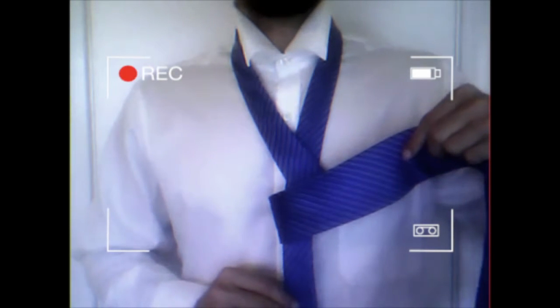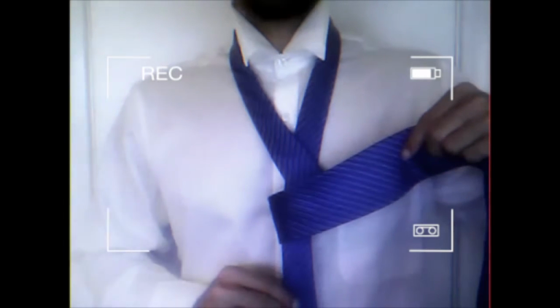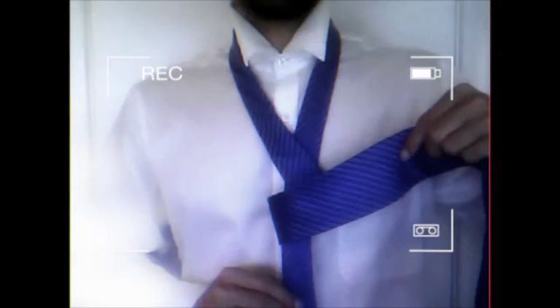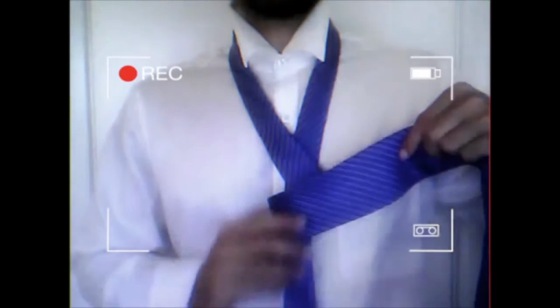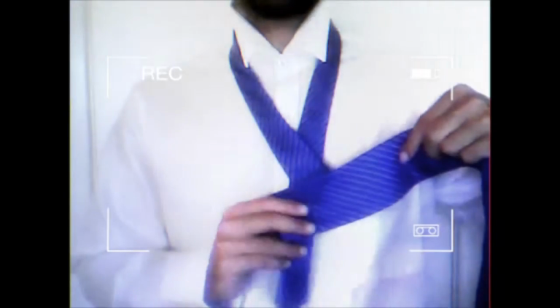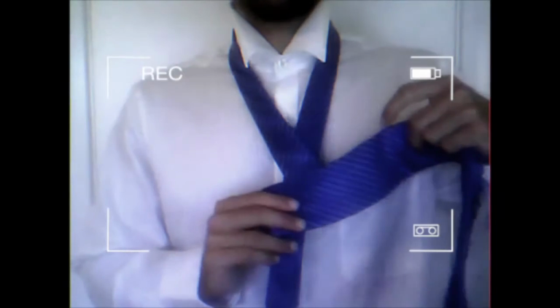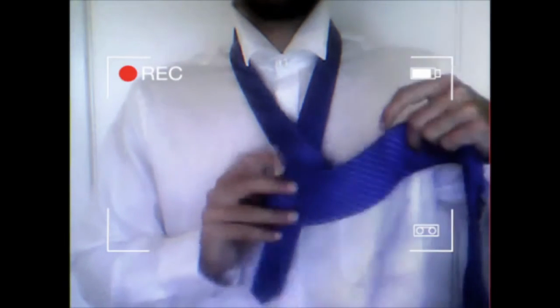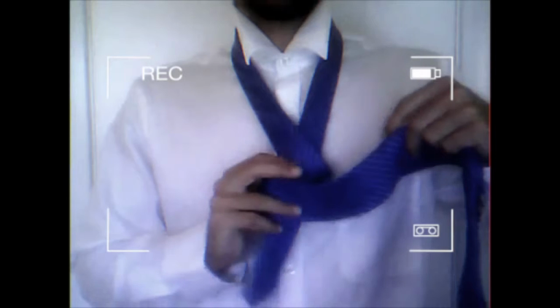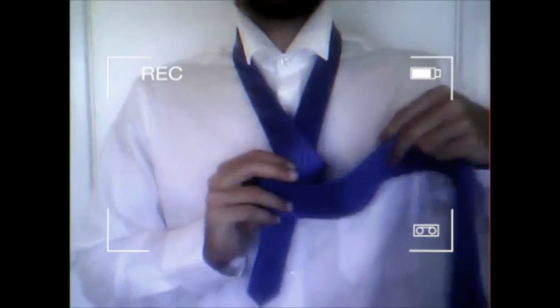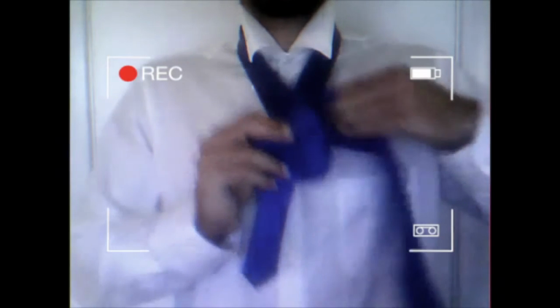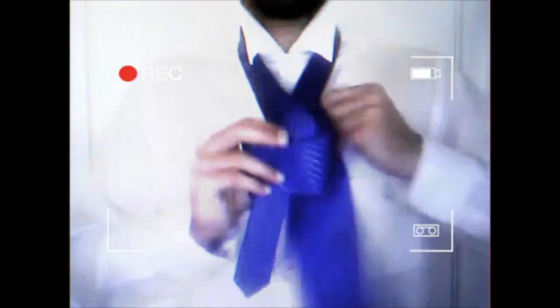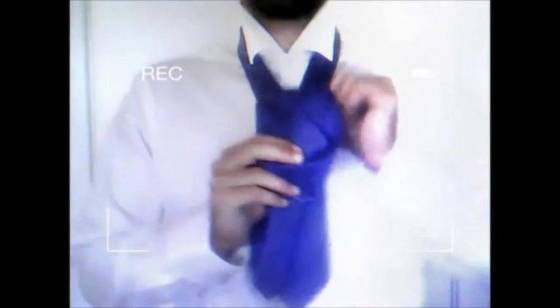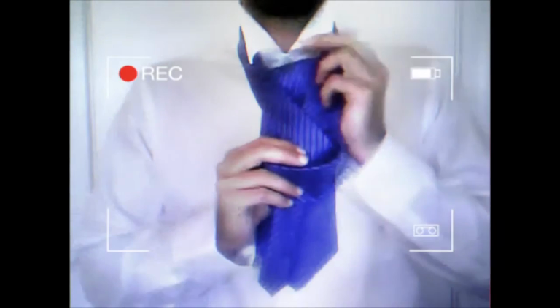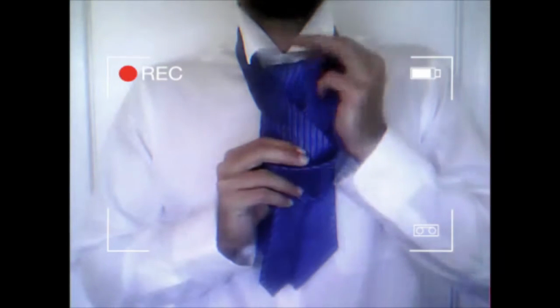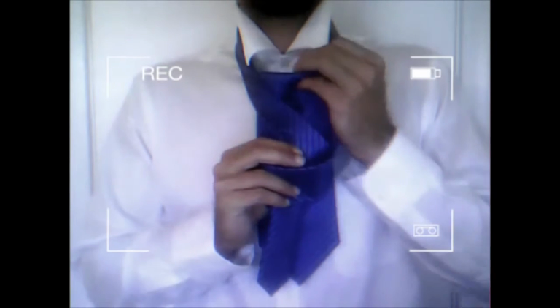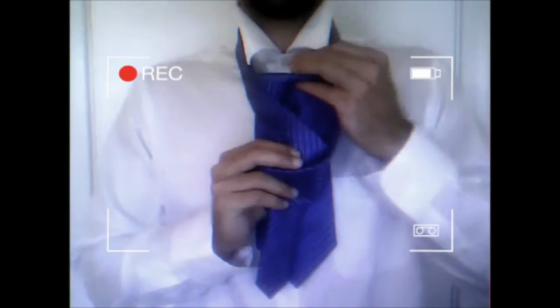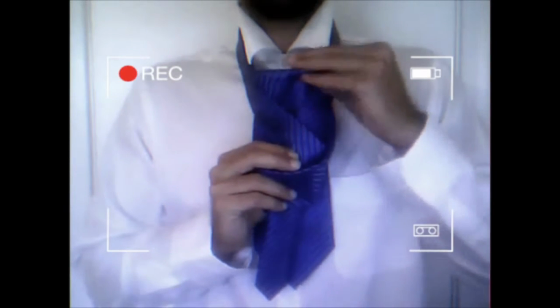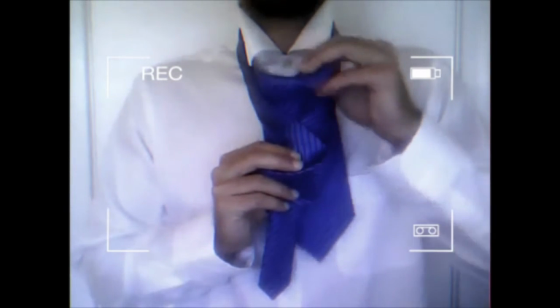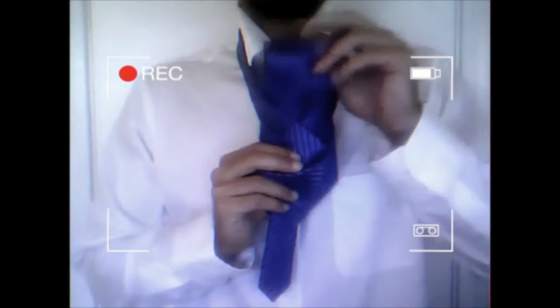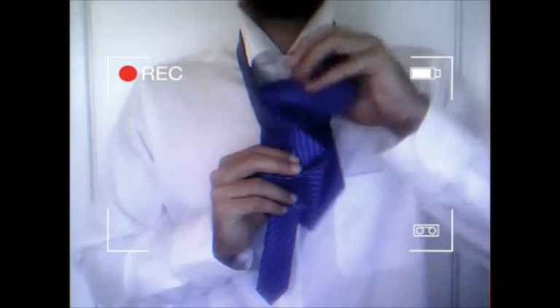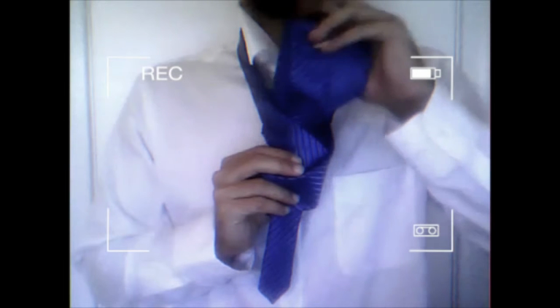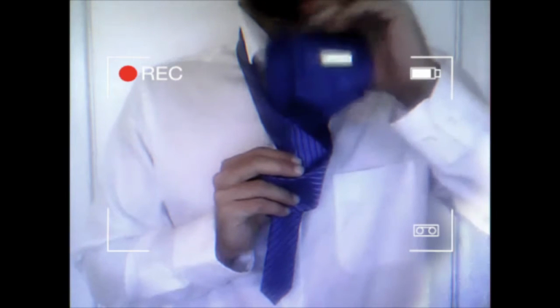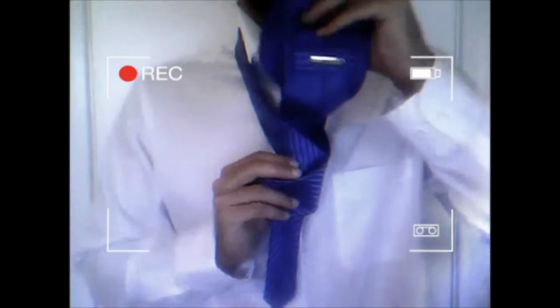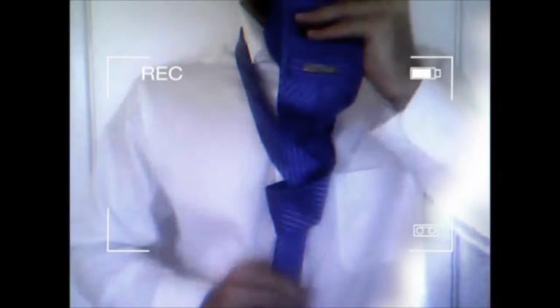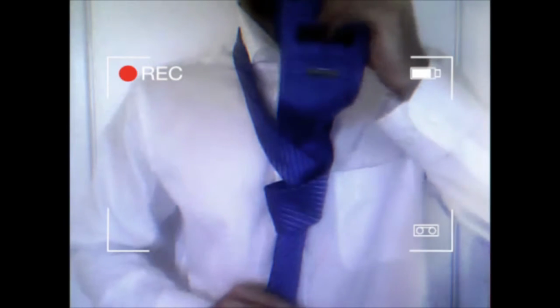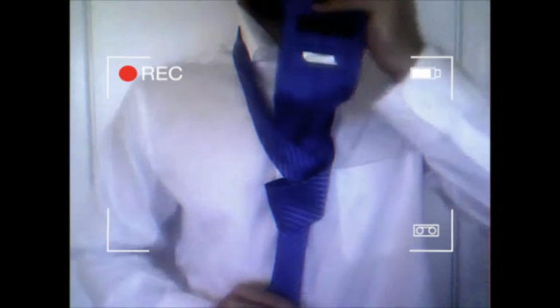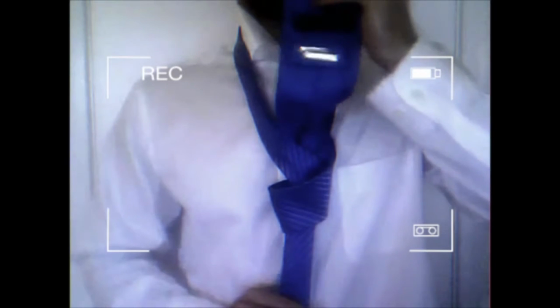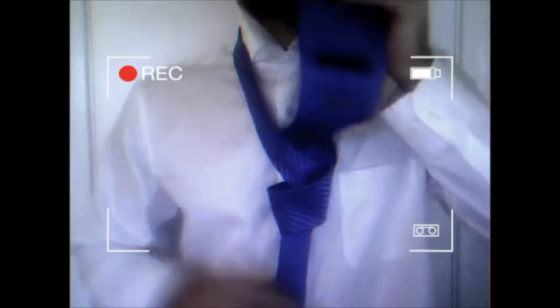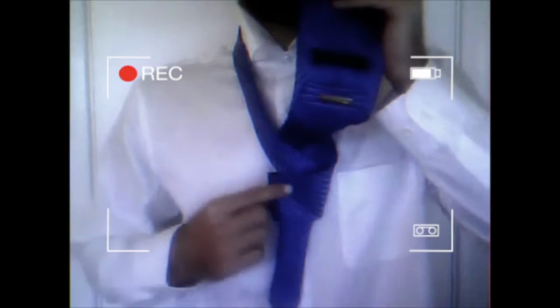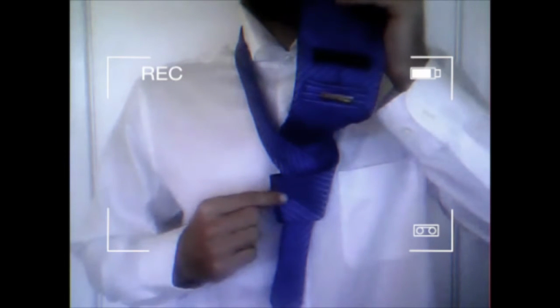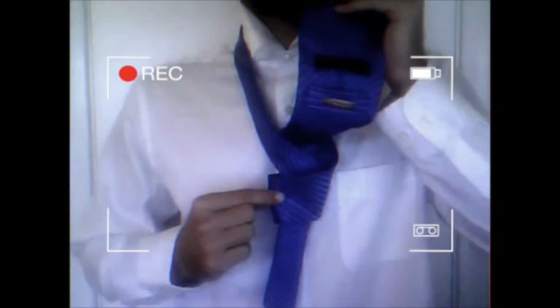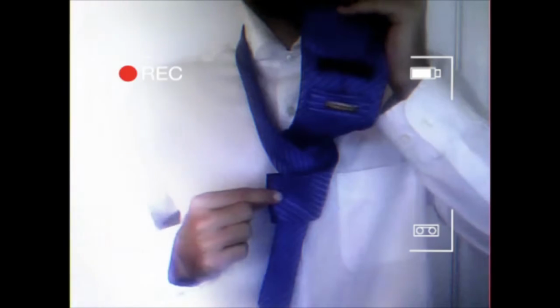After you do this, you want to take the wide end of the tie and push it through the loop that is created by your neck. Notice how this knot is starting to form.